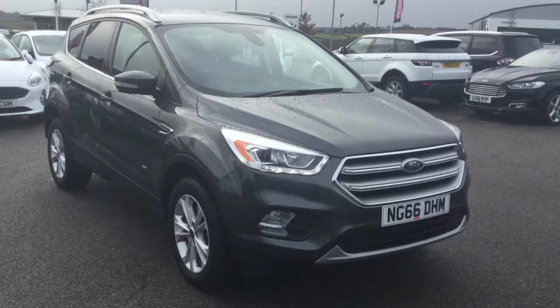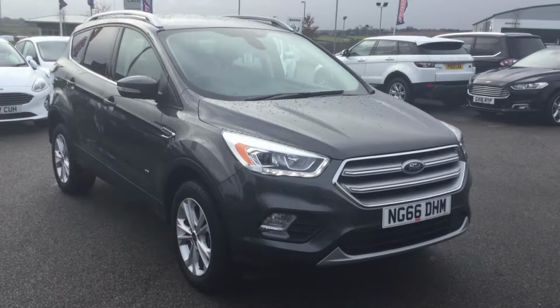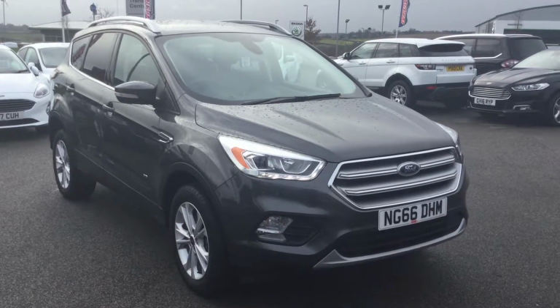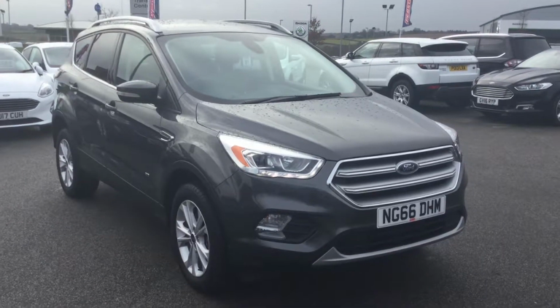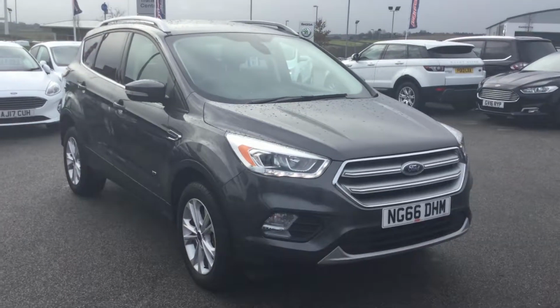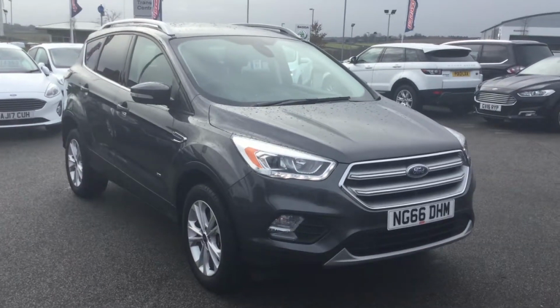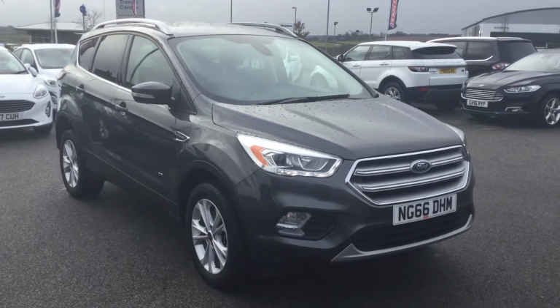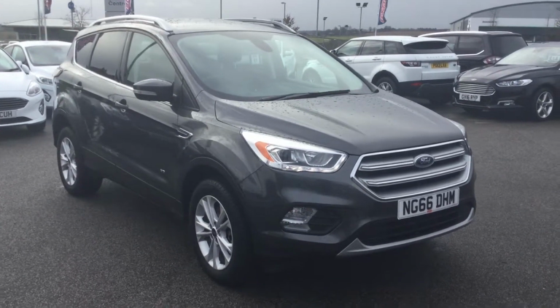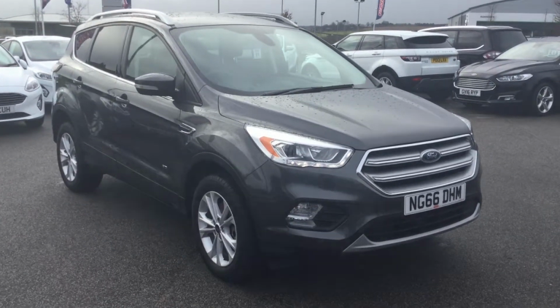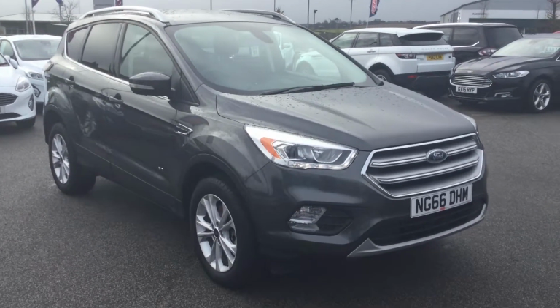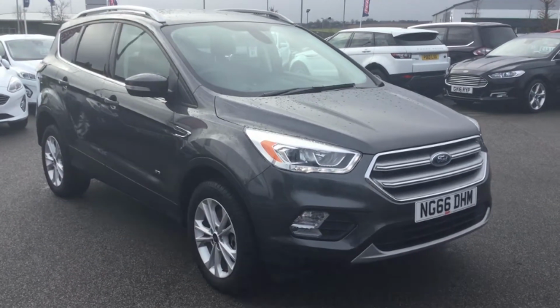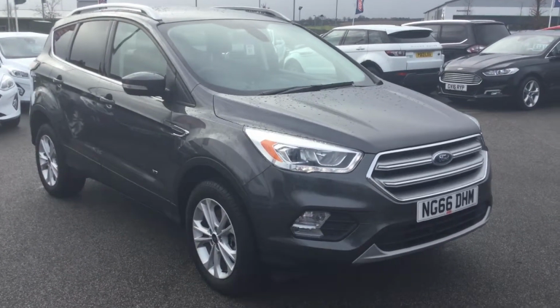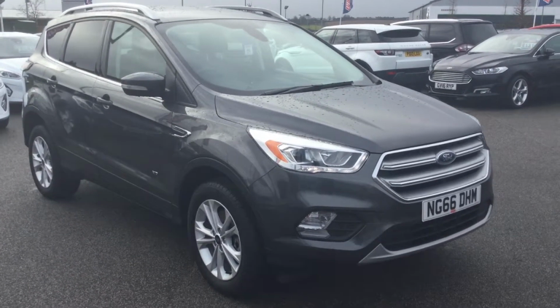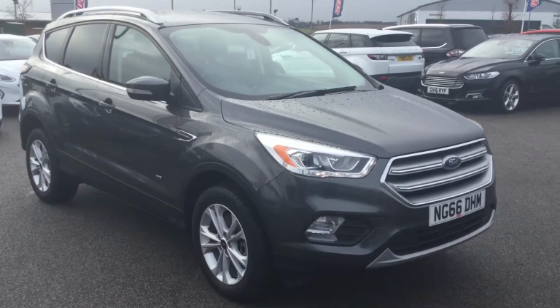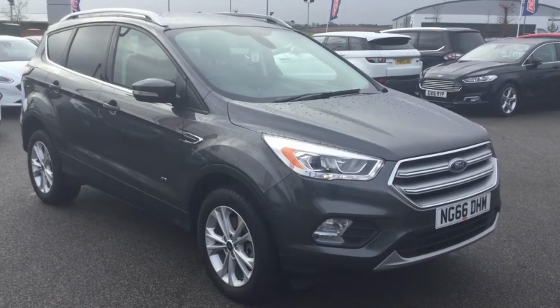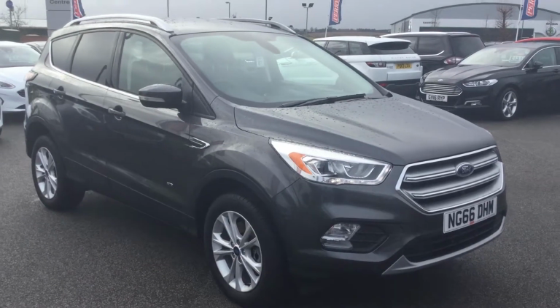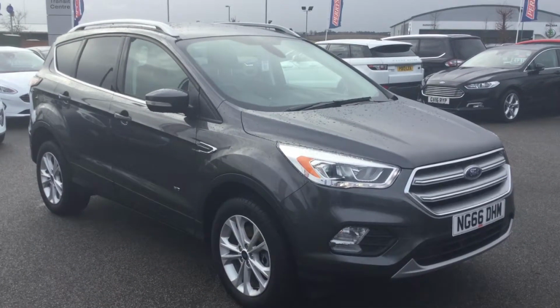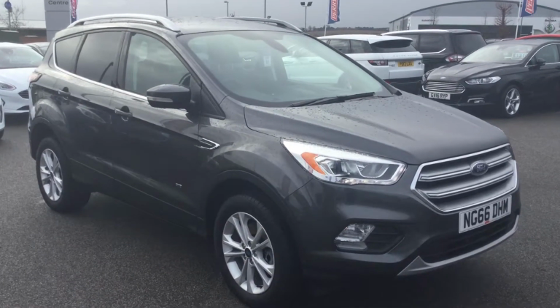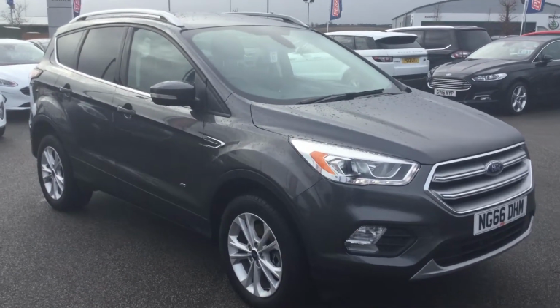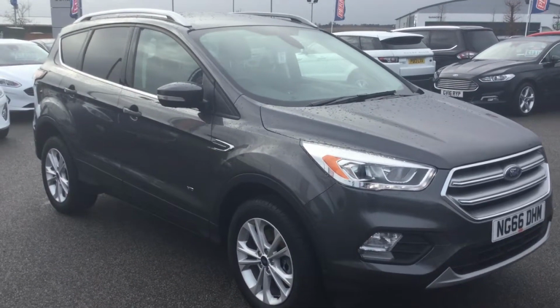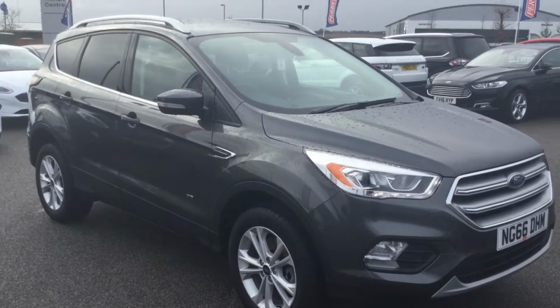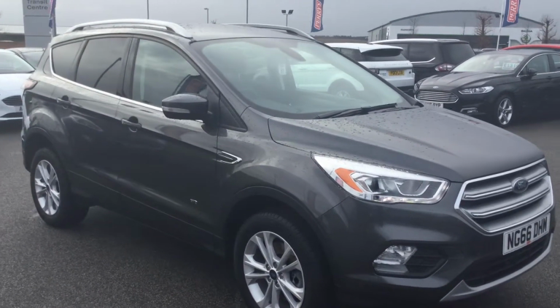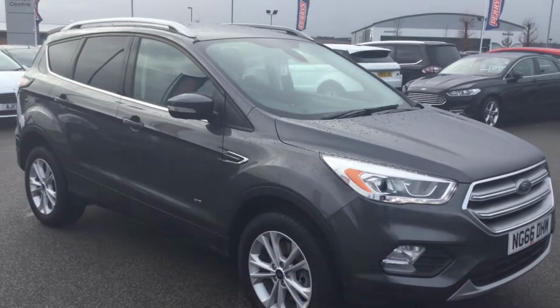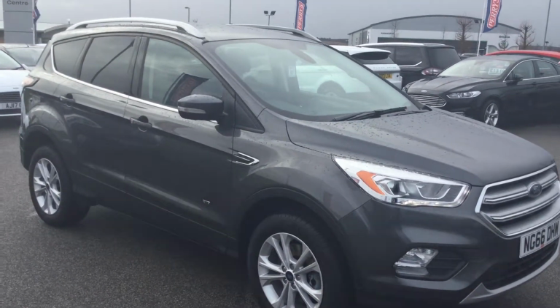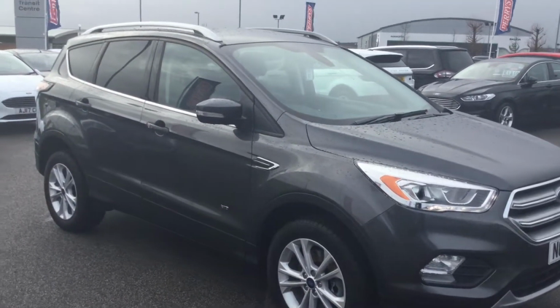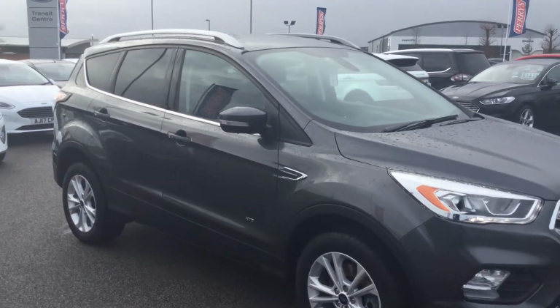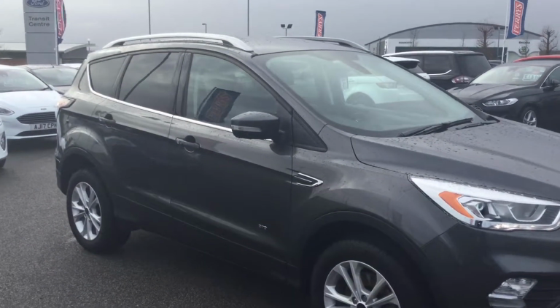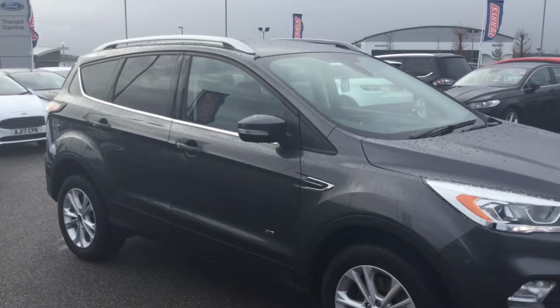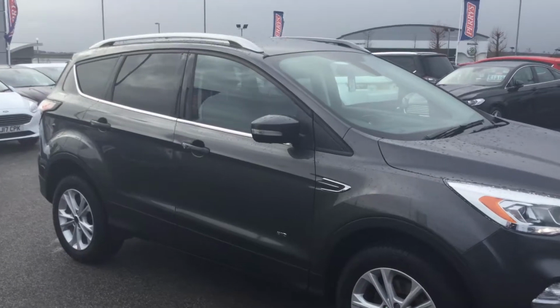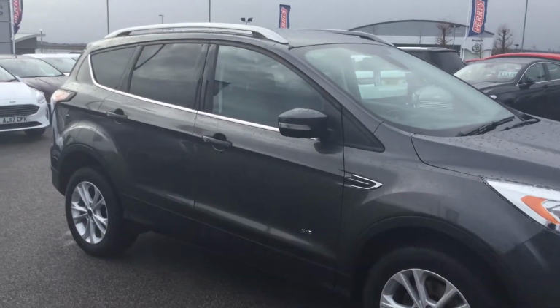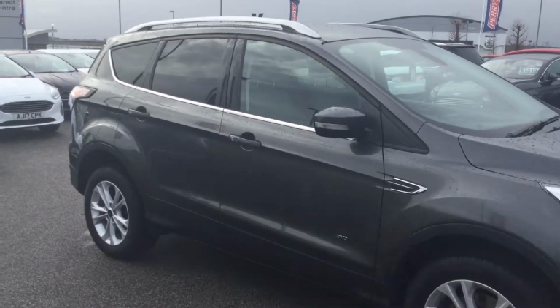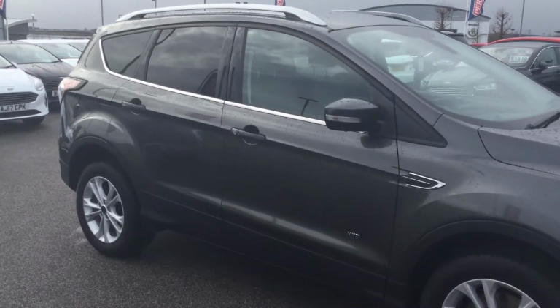Hi folks, Mark Hayes here, Perry's Mansfield. Today's featured car is this Ford Cougar 1.5 EcoBoost with 182 horsepower. Titanium, it's 5-door and it's automatic transmission.